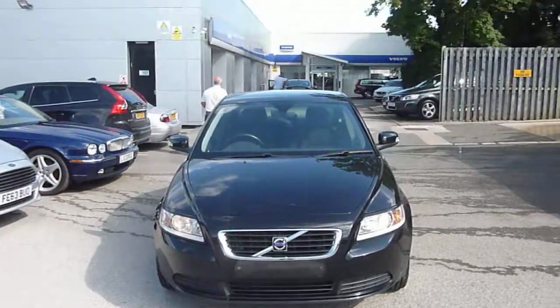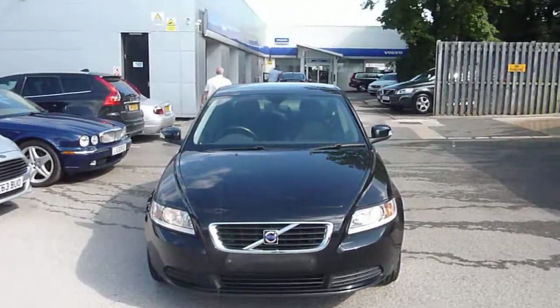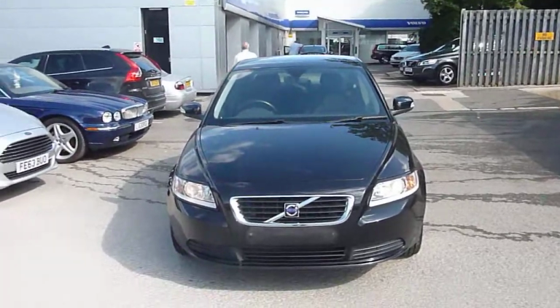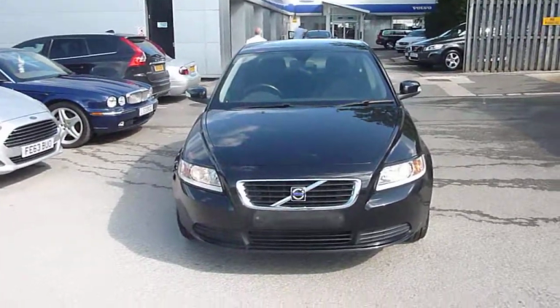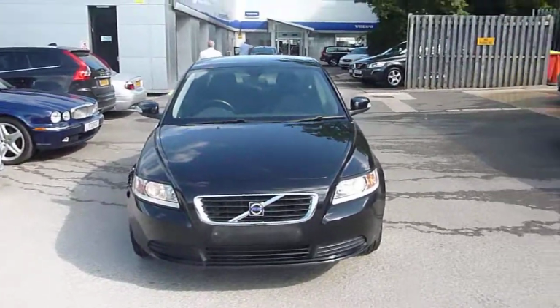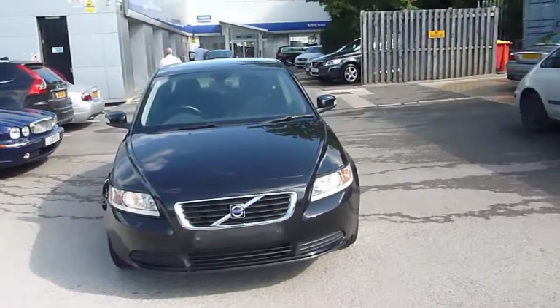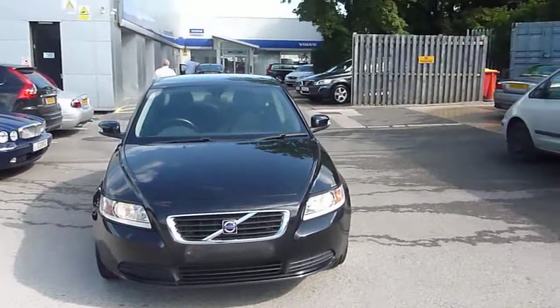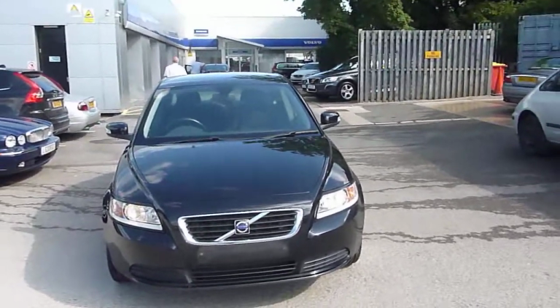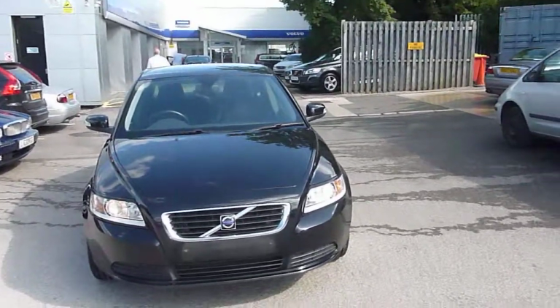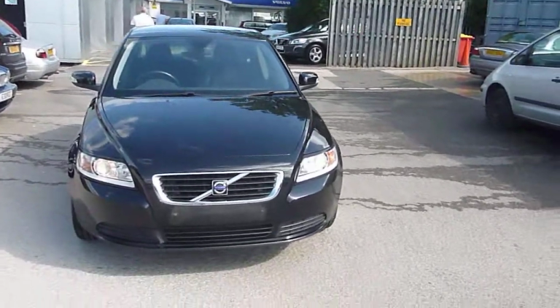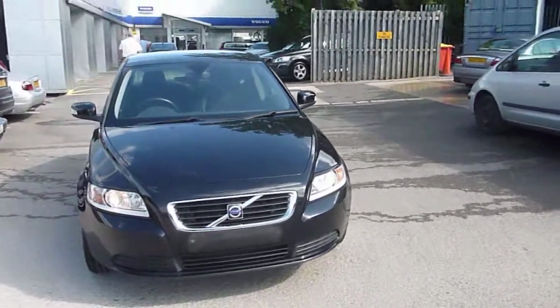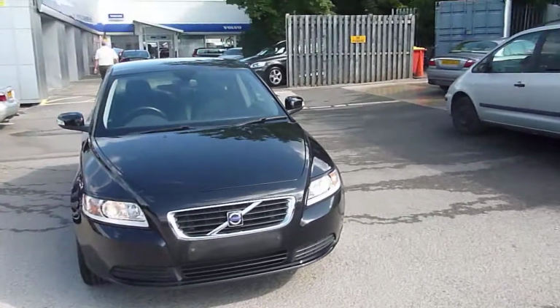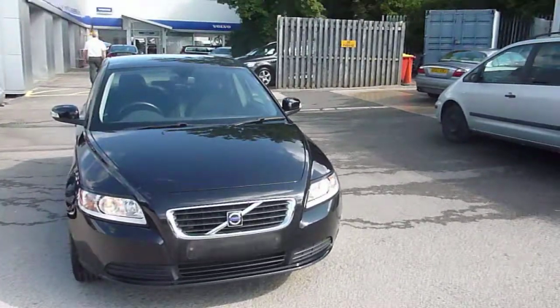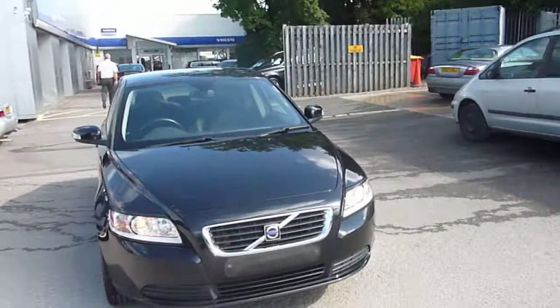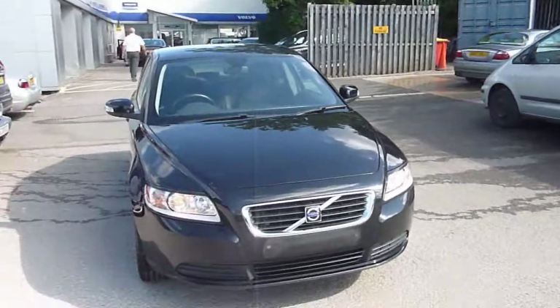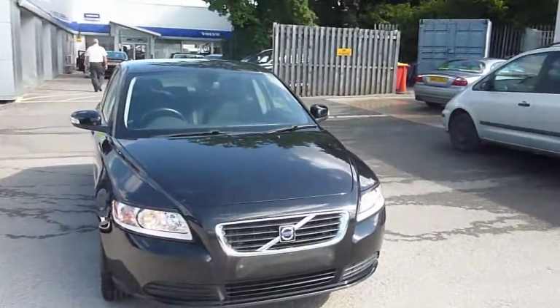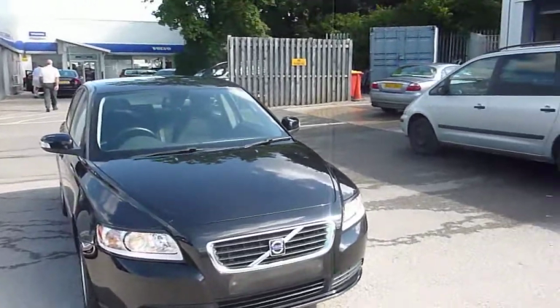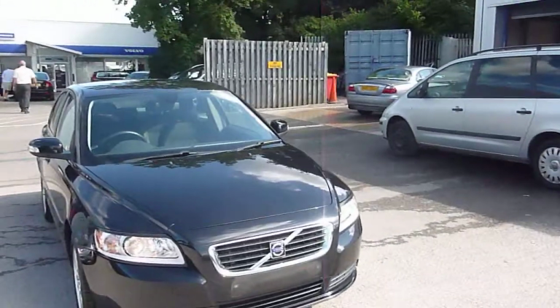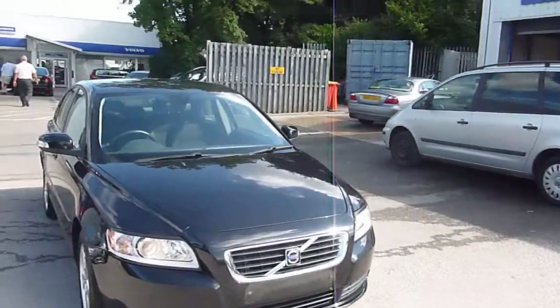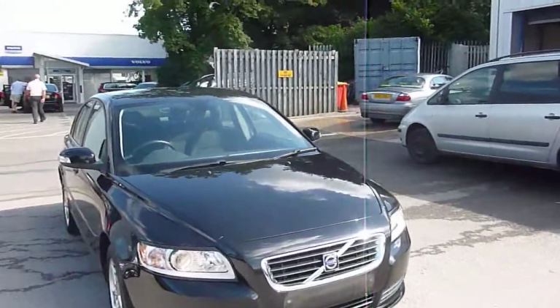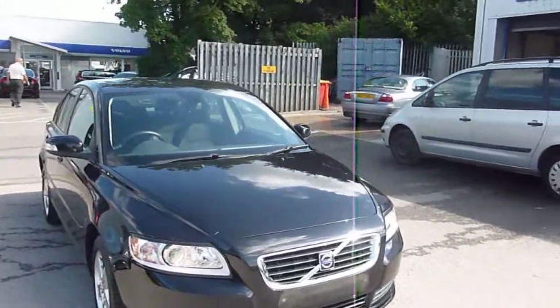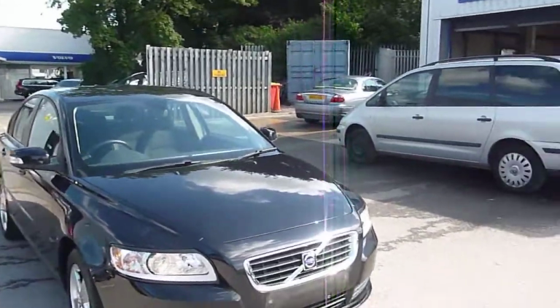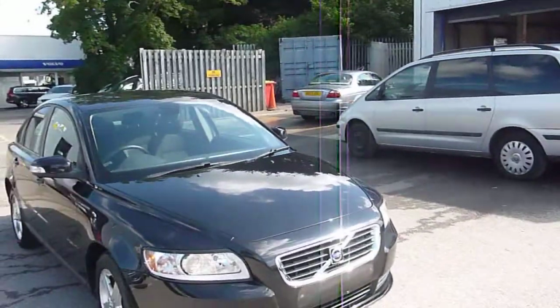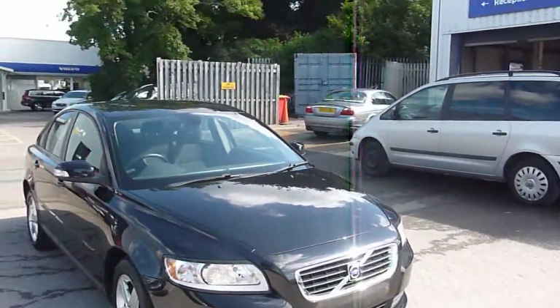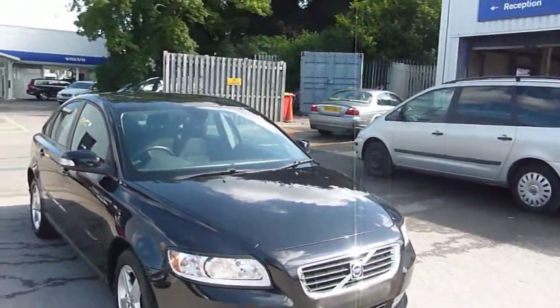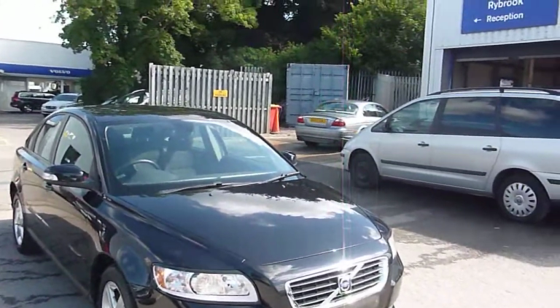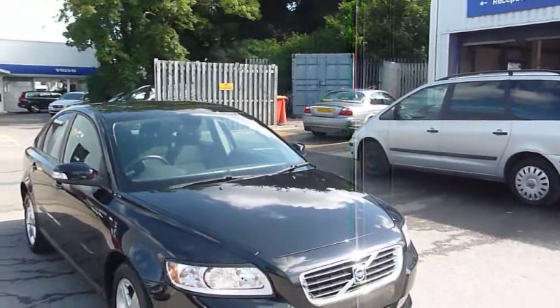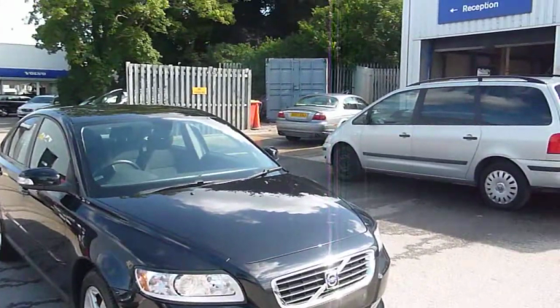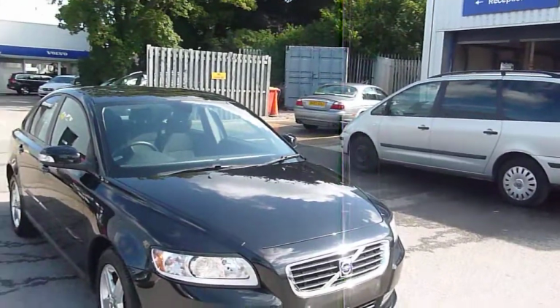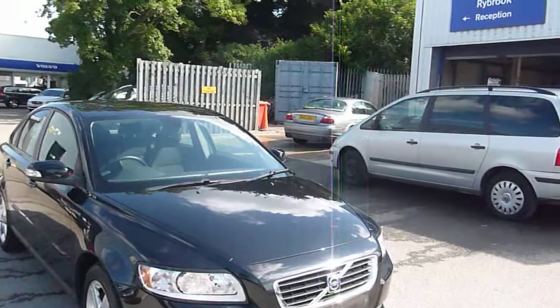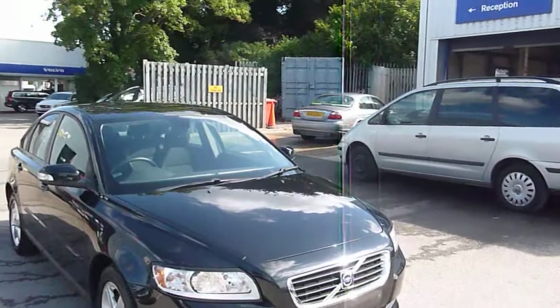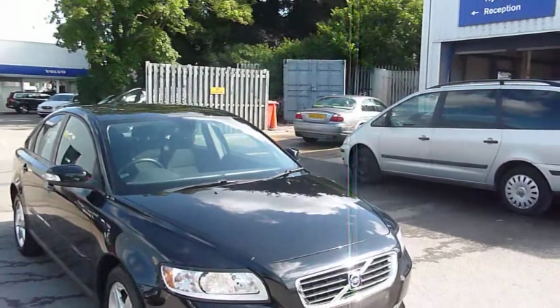Here we are with a Volvo S40. It's a 1.8 and it's in black with a lovely mileage — it's only done 15,000 miles. We'll do our usual thing and we'll start from the offside front.